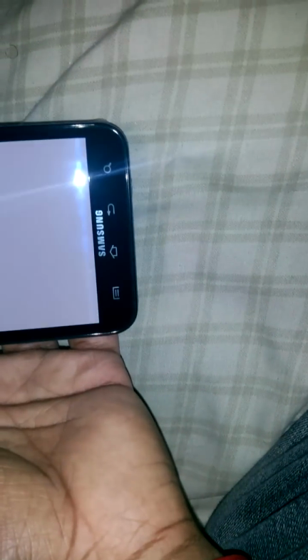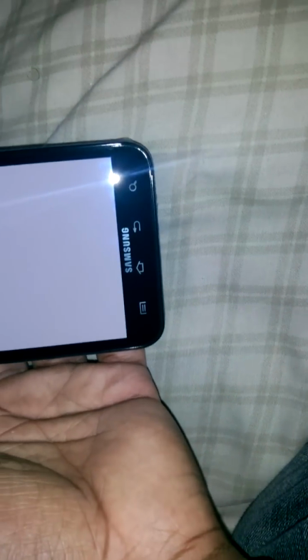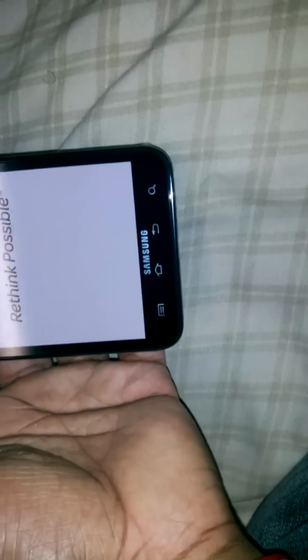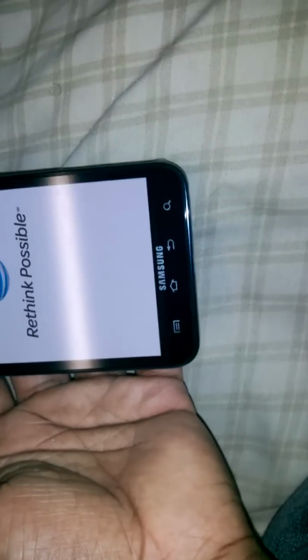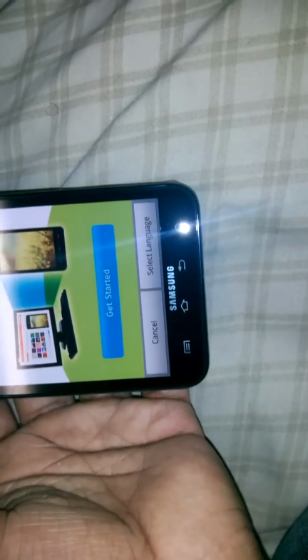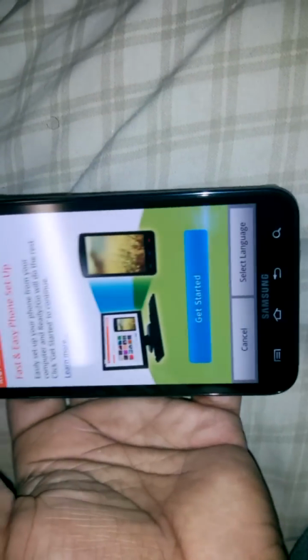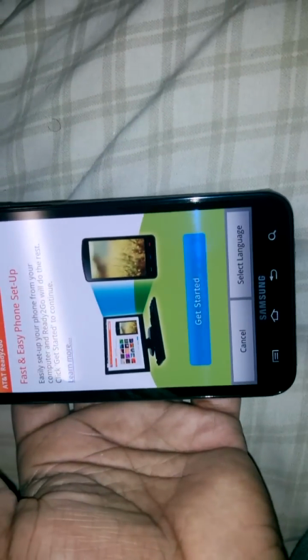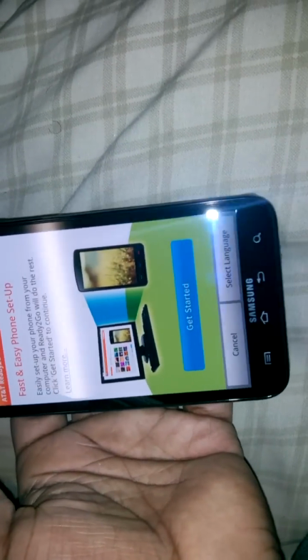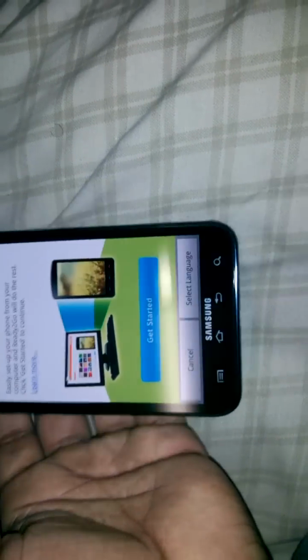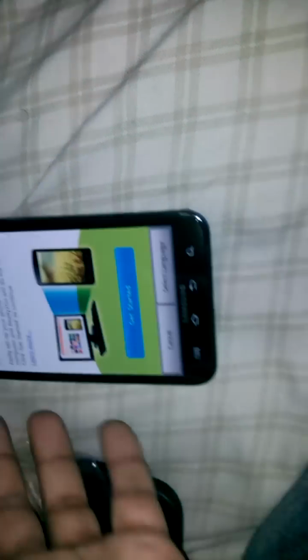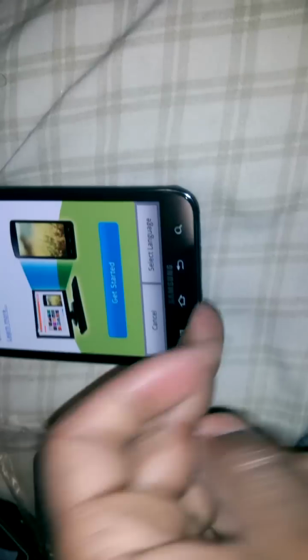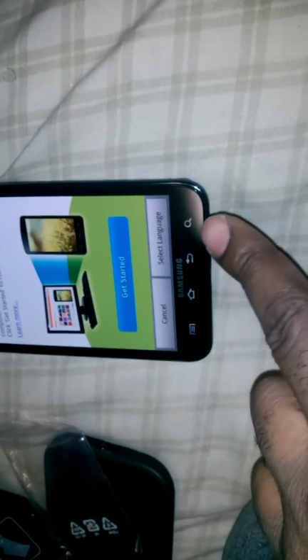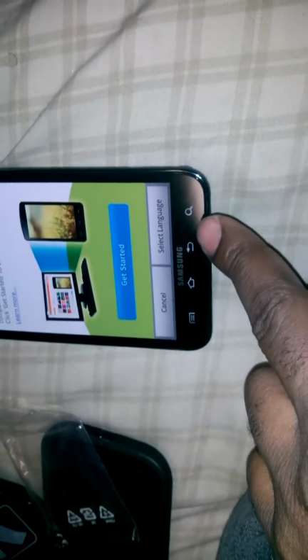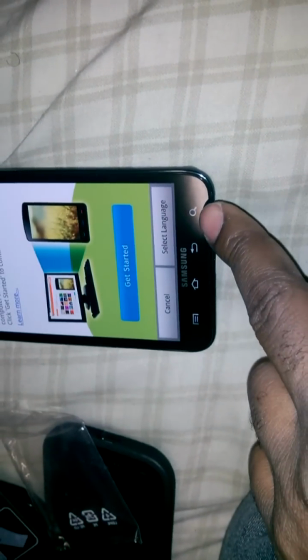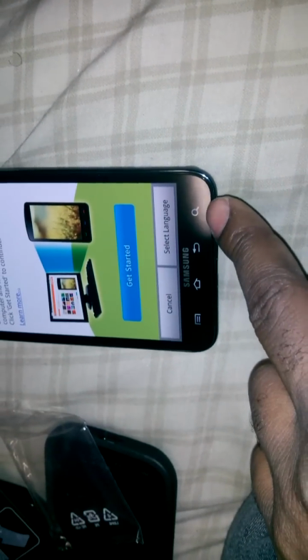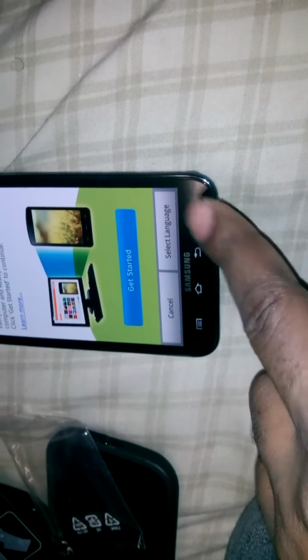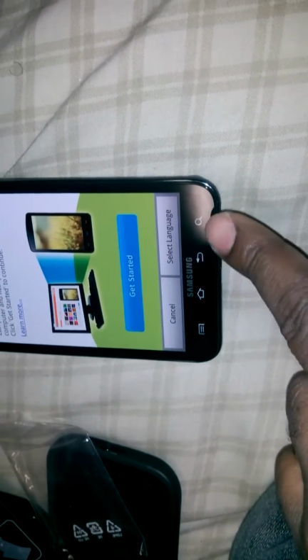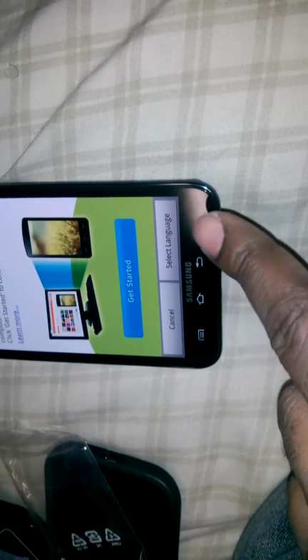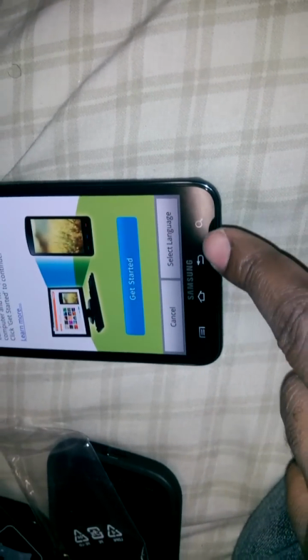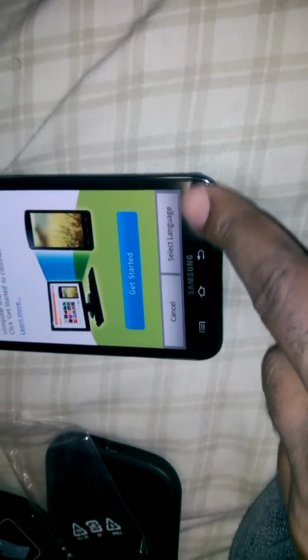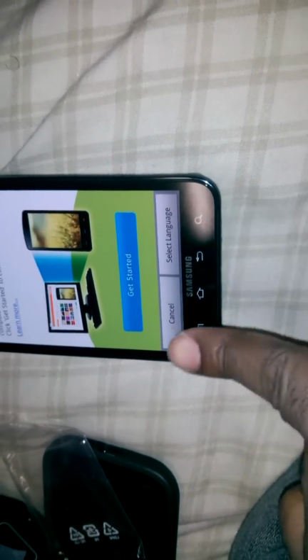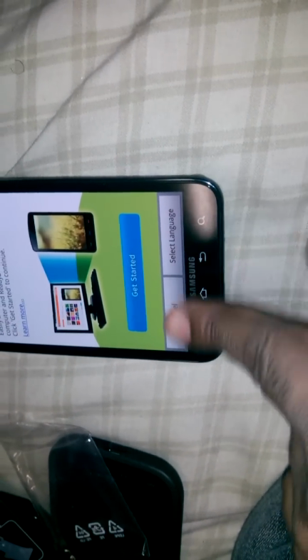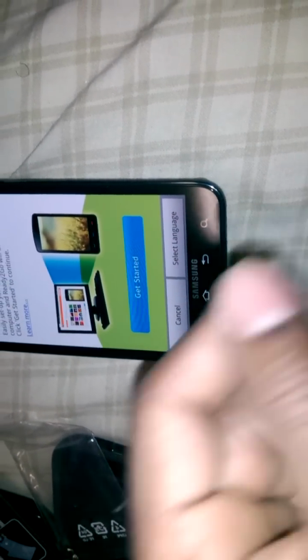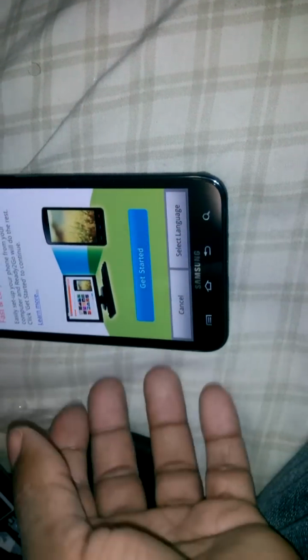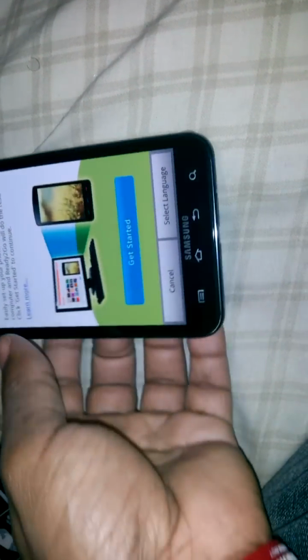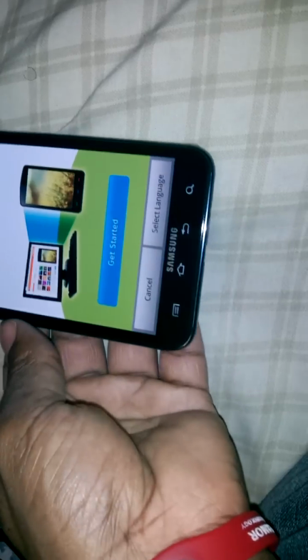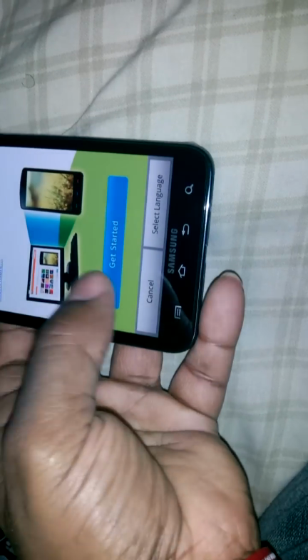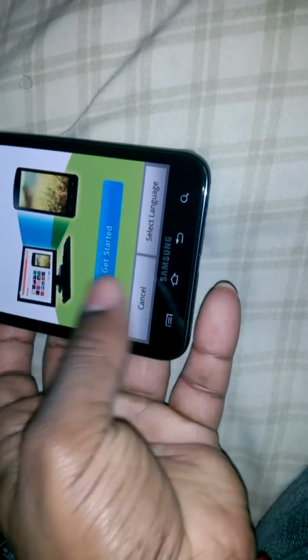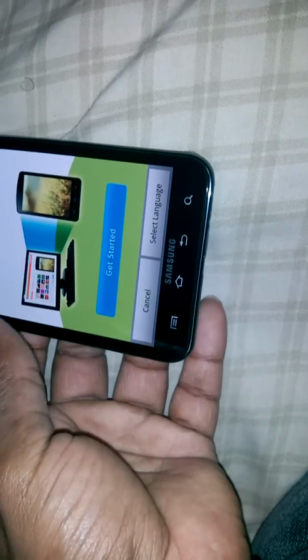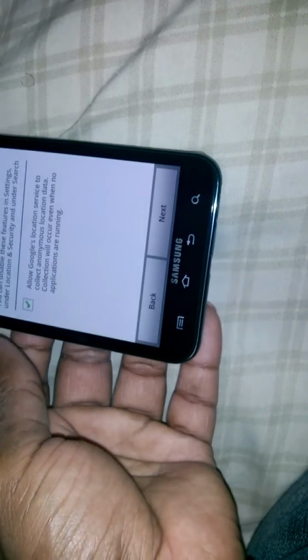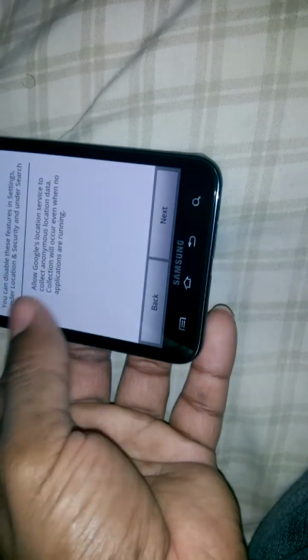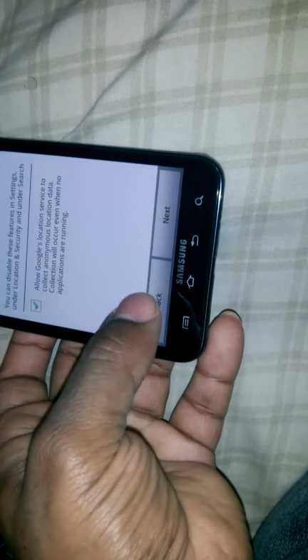I like the way it looks in black. The white — at the bottom the light was just popping out on the sides and everything. I couldn't stand that.